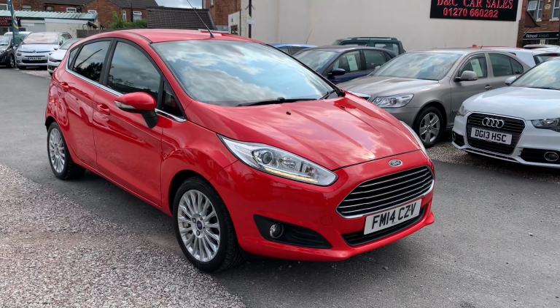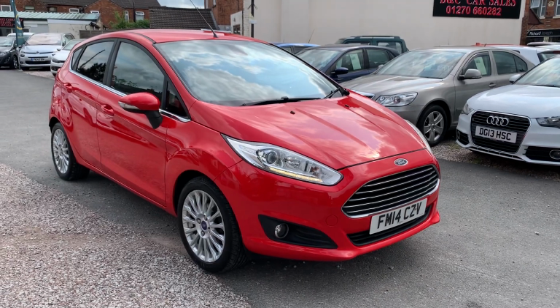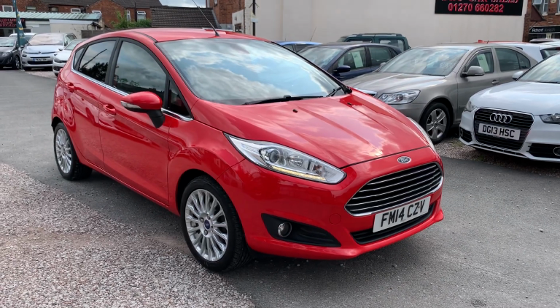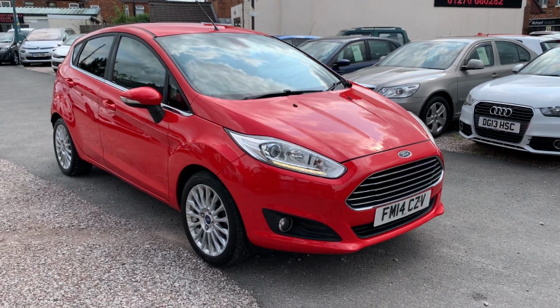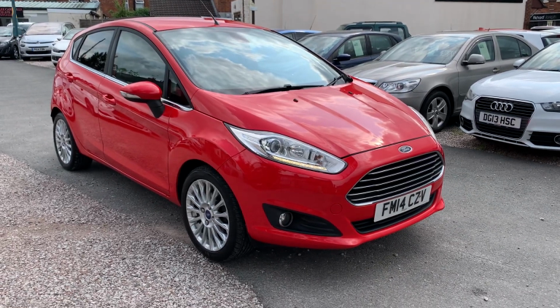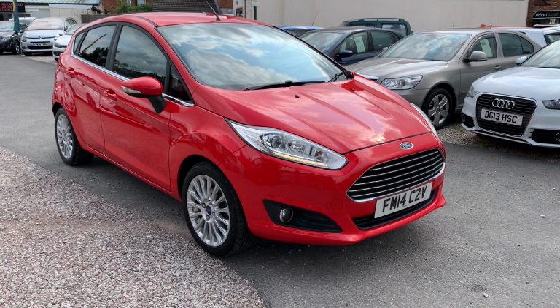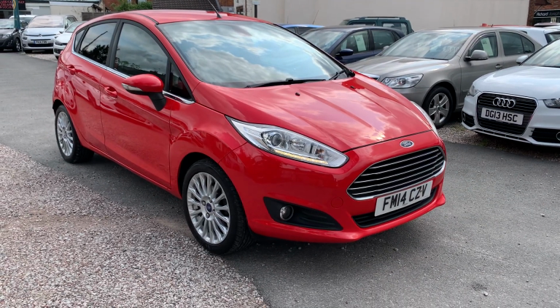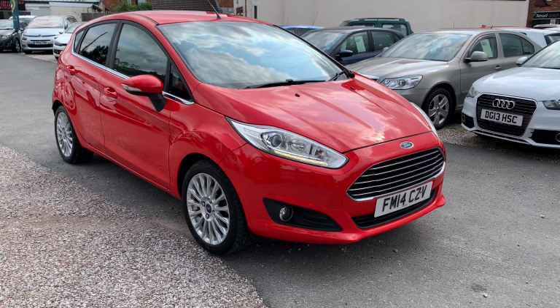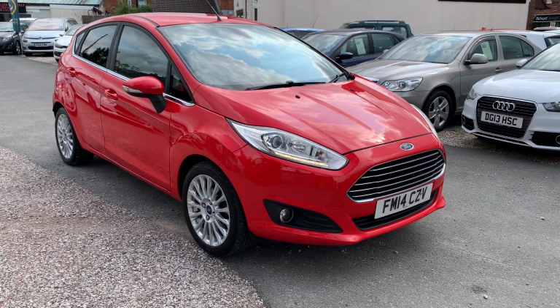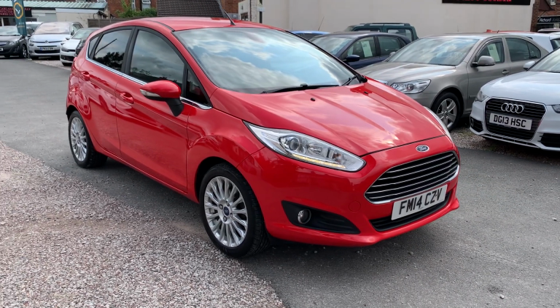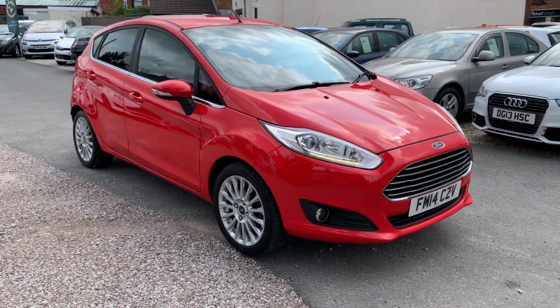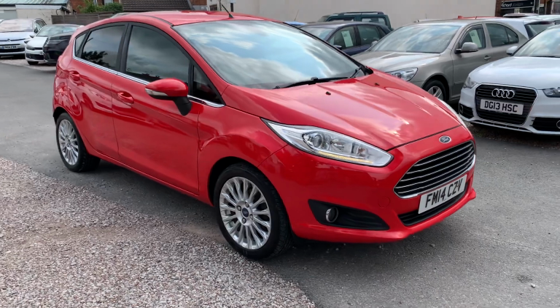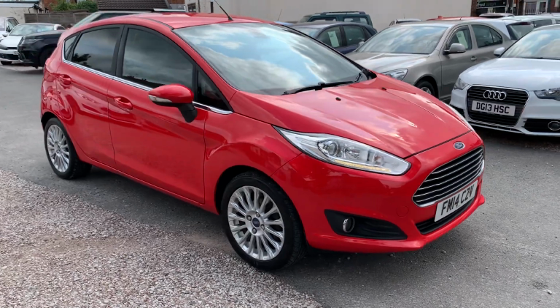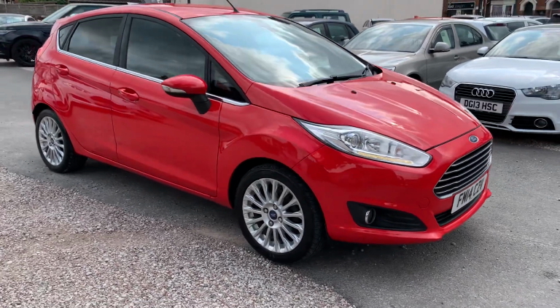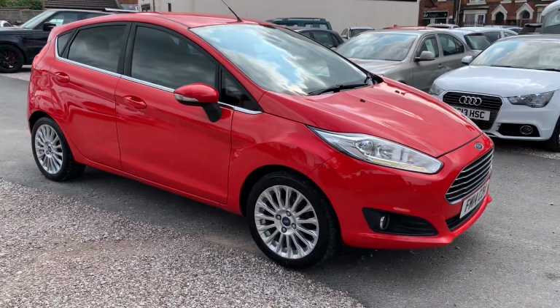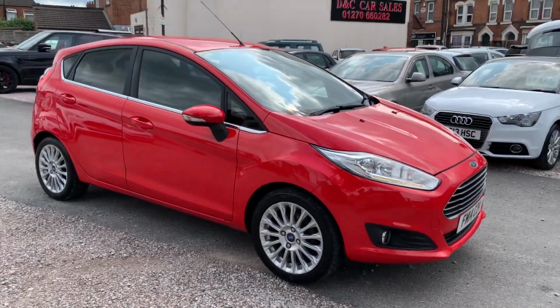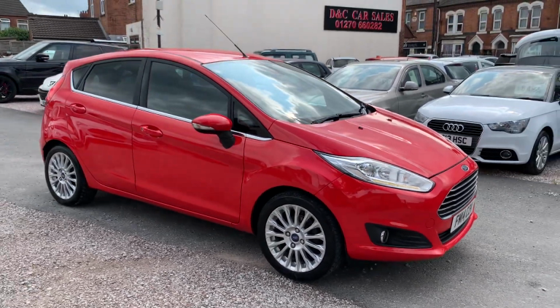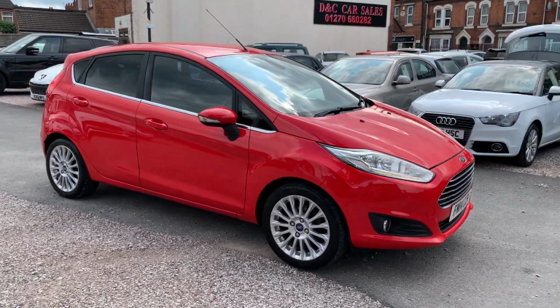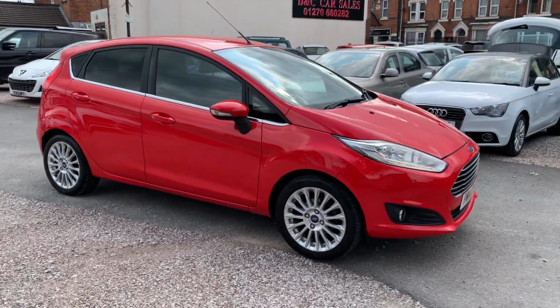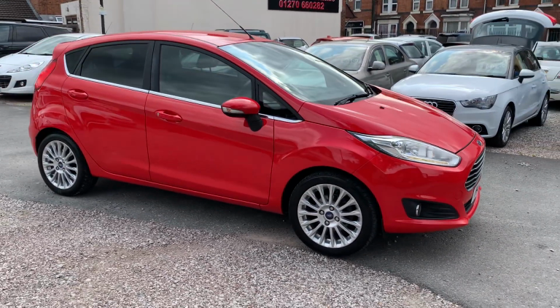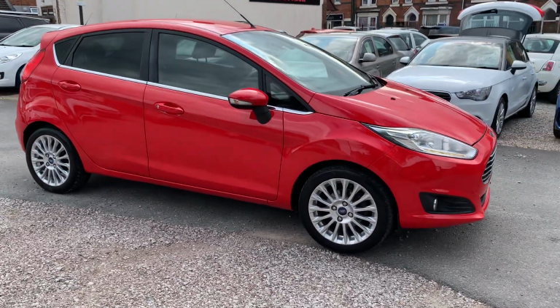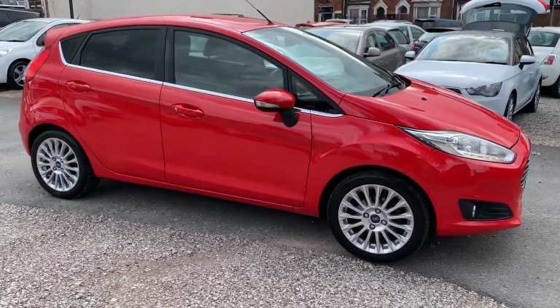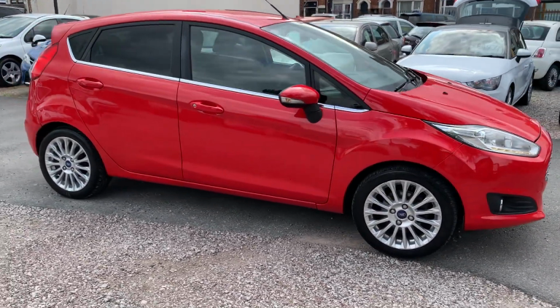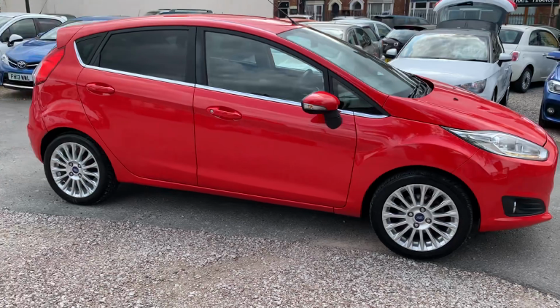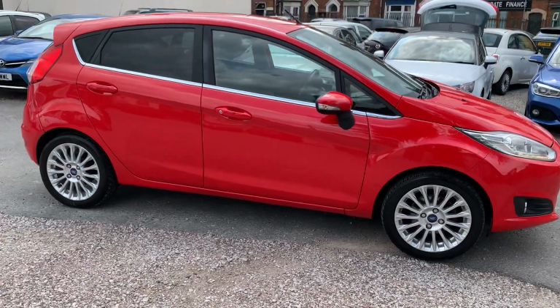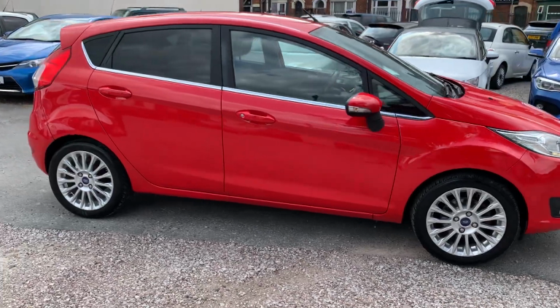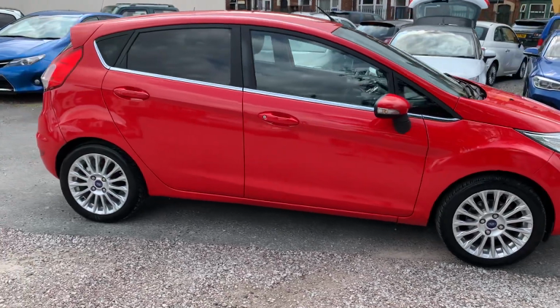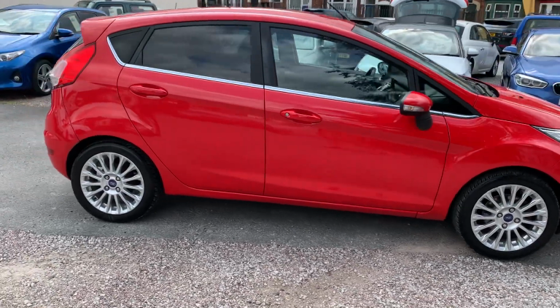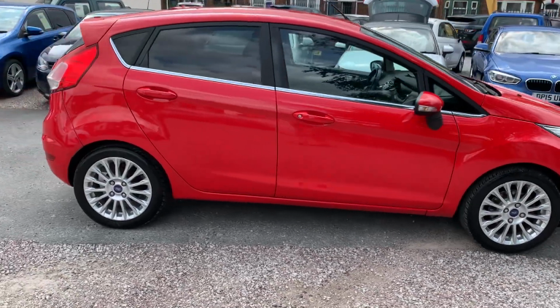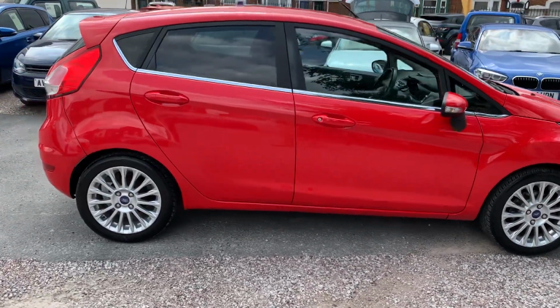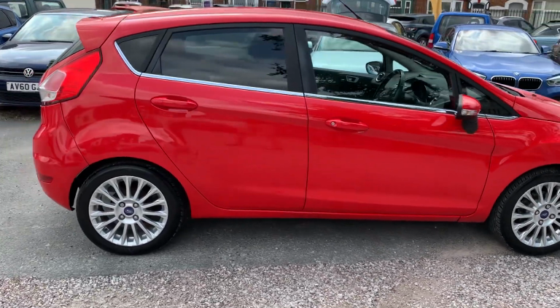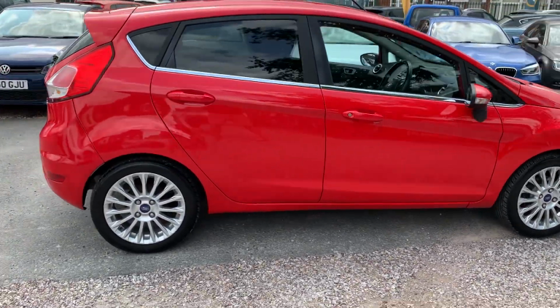Hi, it's Richard from D&C Car Sales in Crewe. I'm just going to do you a quick walk-around video of our Ford Fiesta. I've got the car running so you can get a bit of a feel for it. And we'll walk around all the bodywork and we'll show you inside.